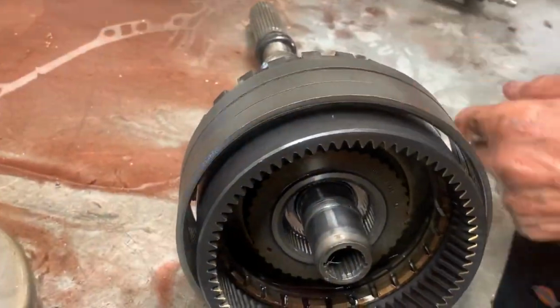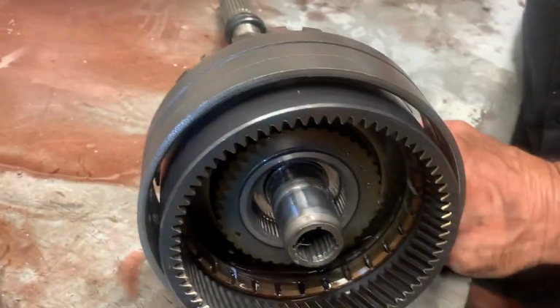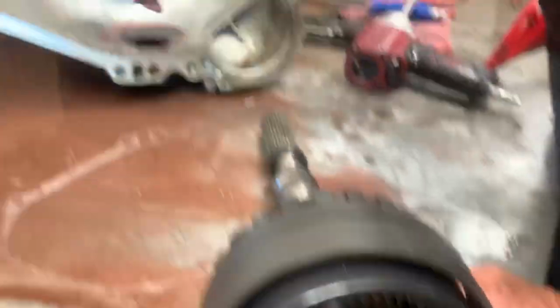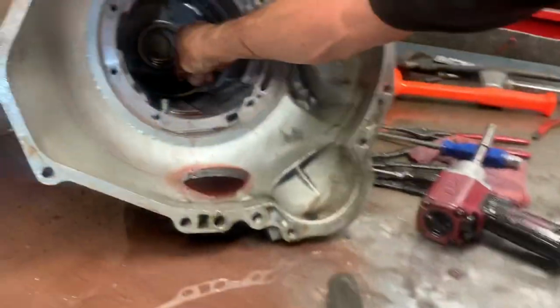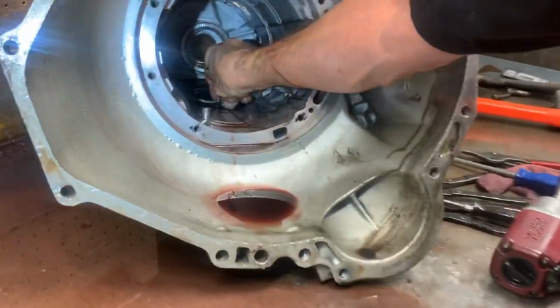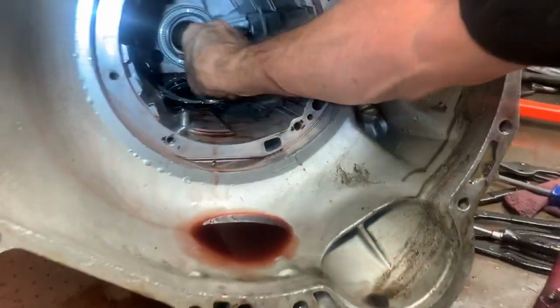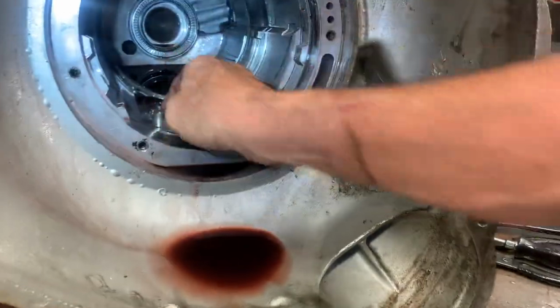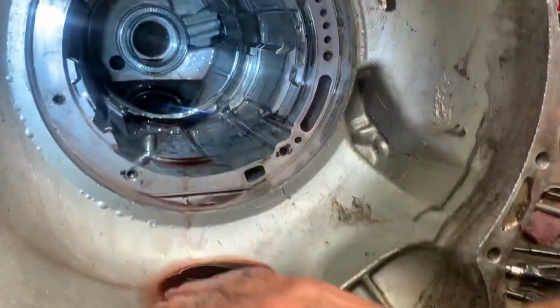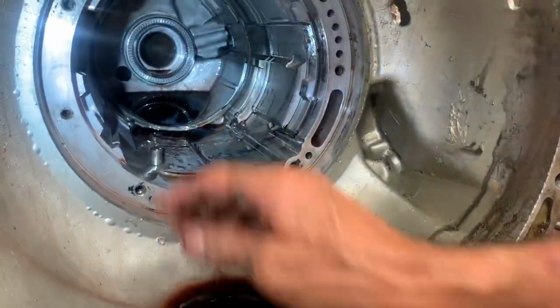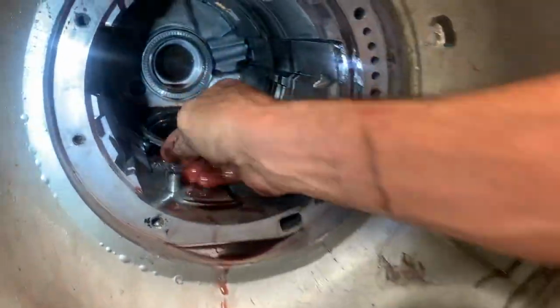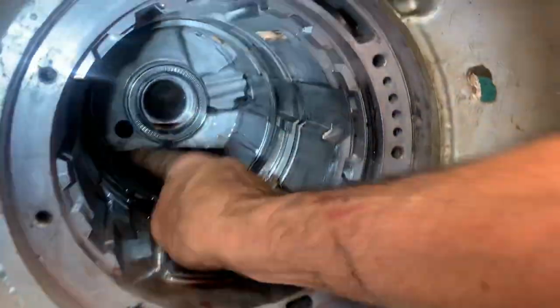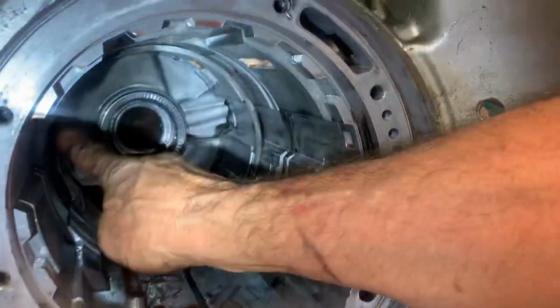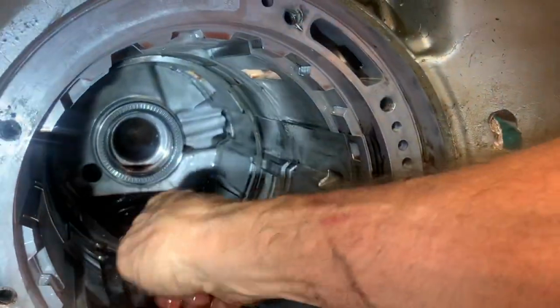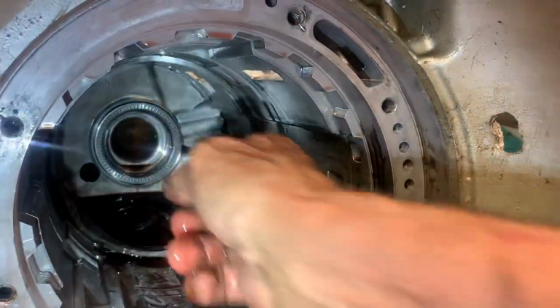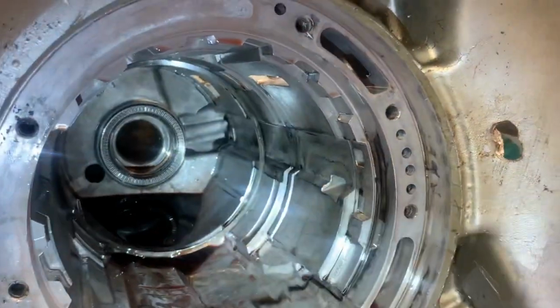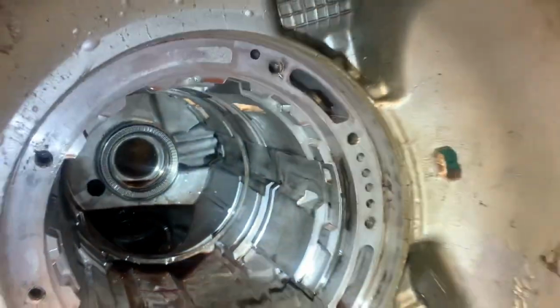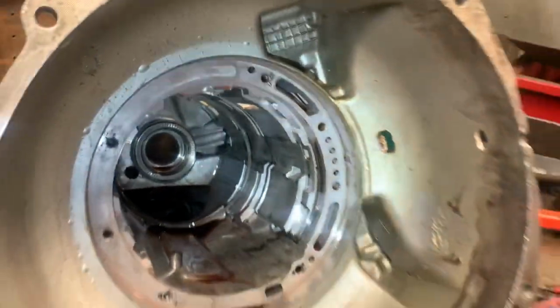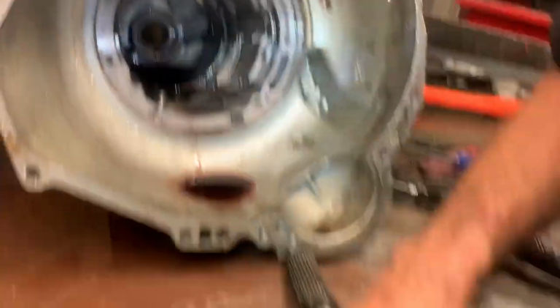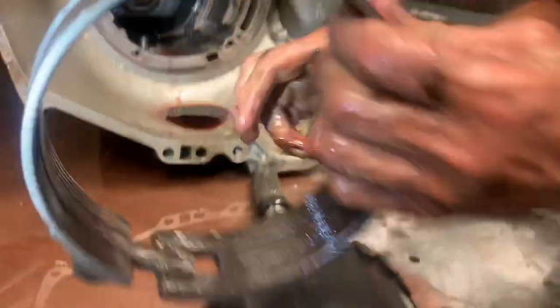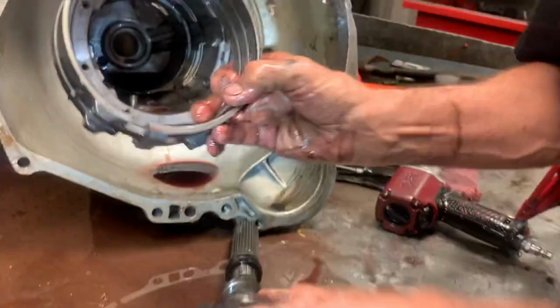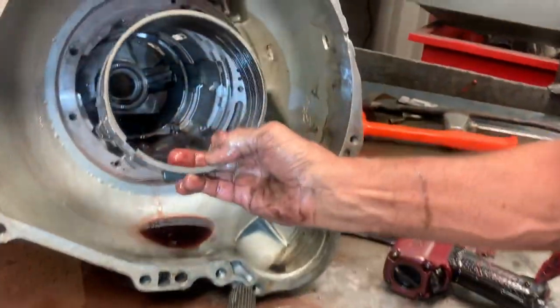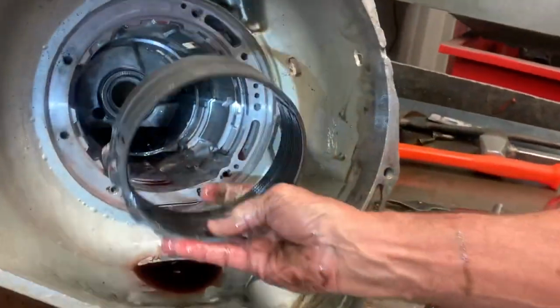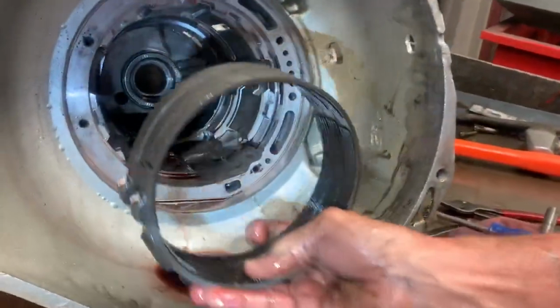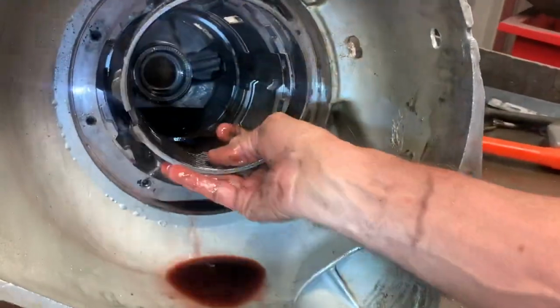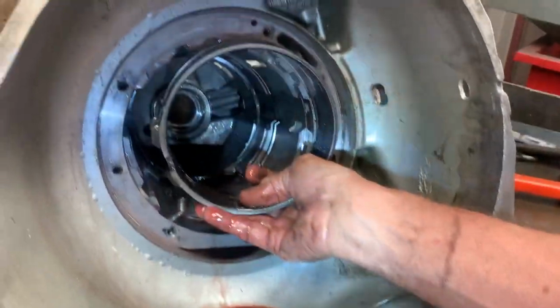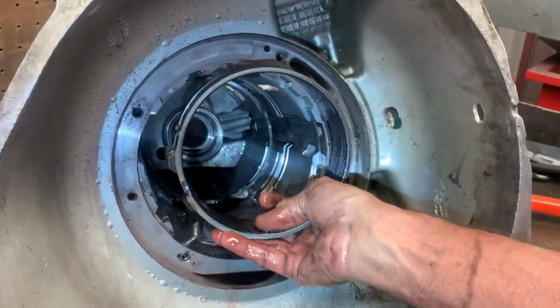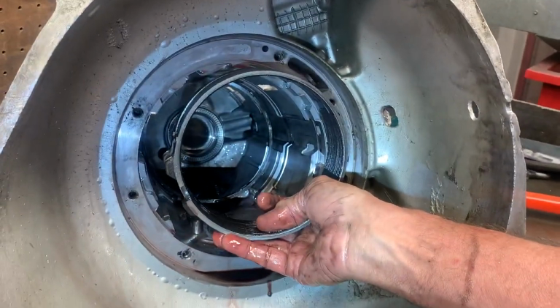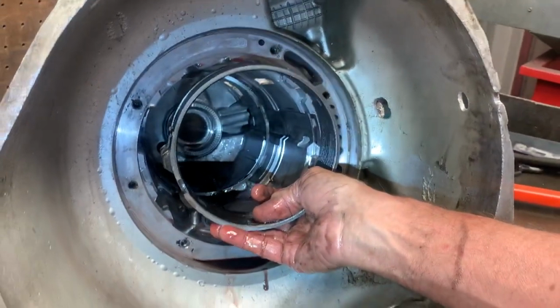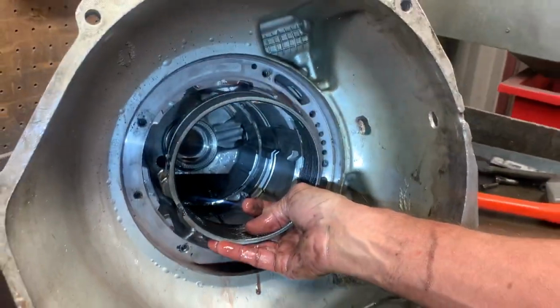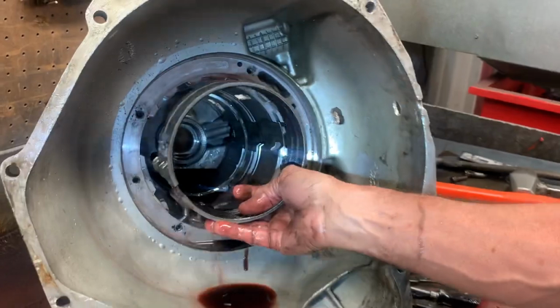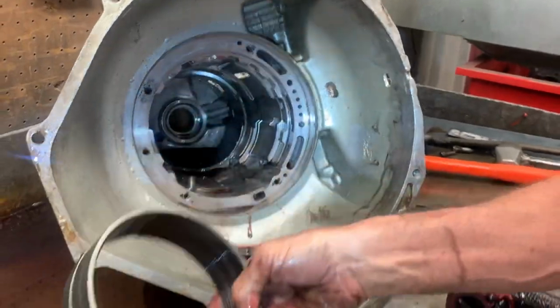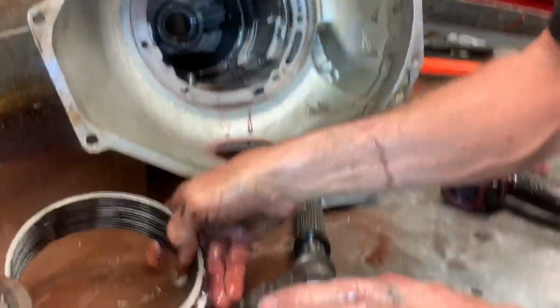Now notice here they have a snap ring down in here to support the band. When you put the band in, it'll lay on that right there. This band sits down and lays on top of that snap ring — that's all it is, just a support.